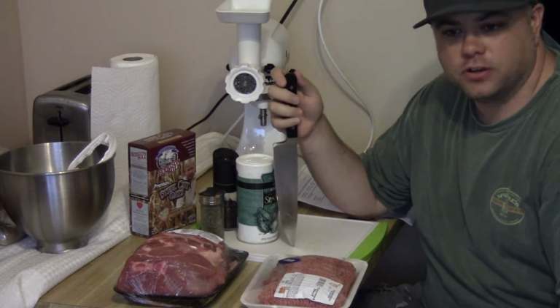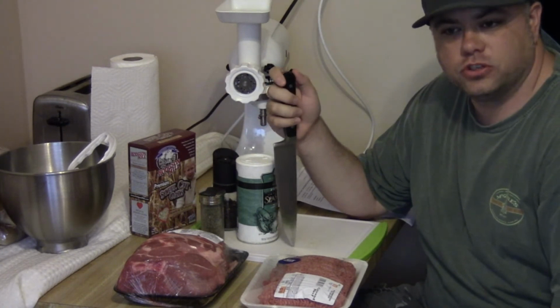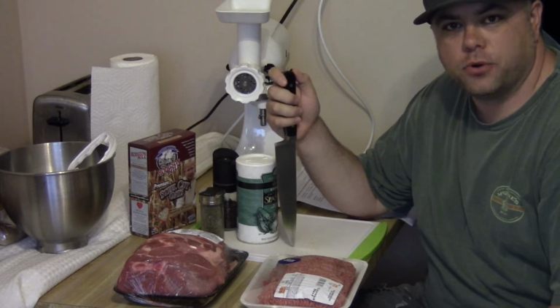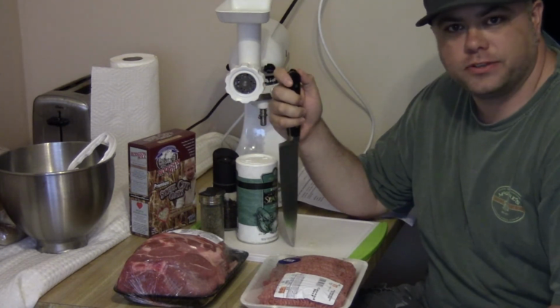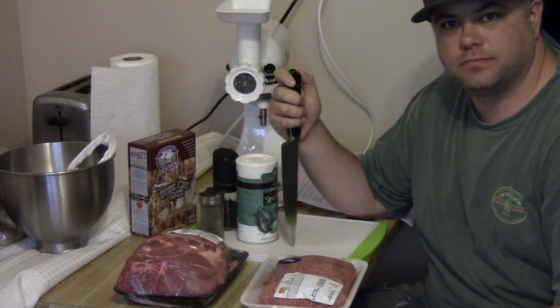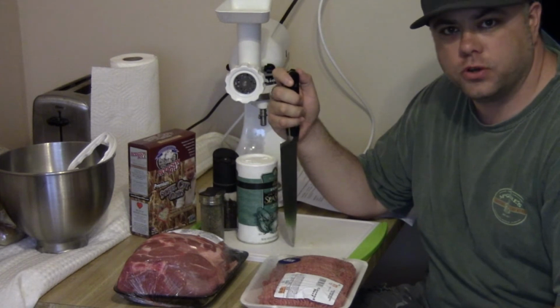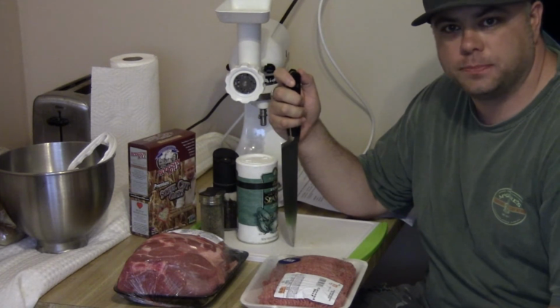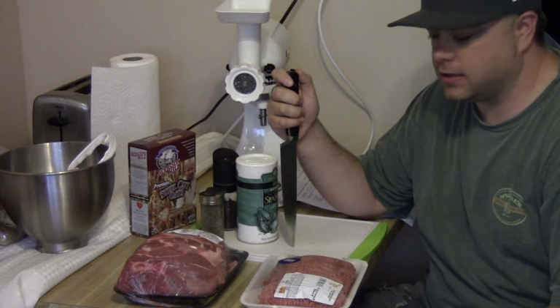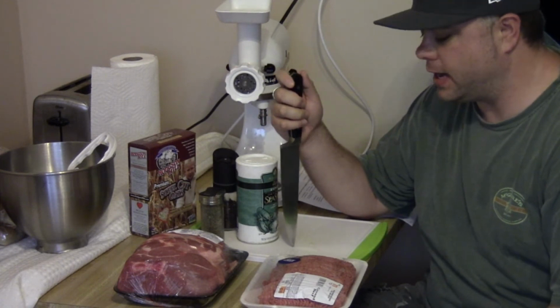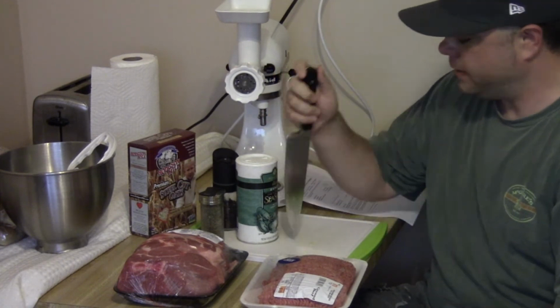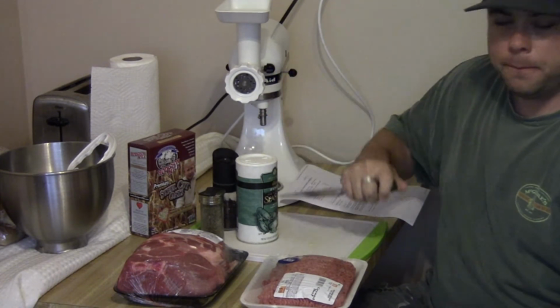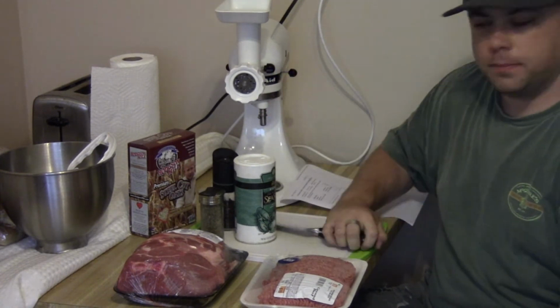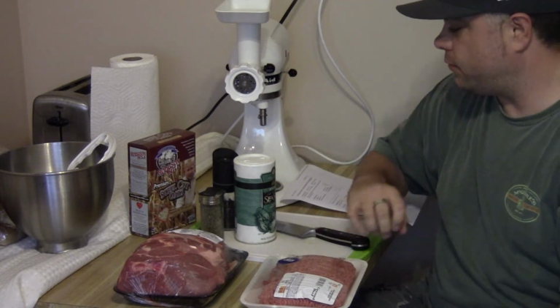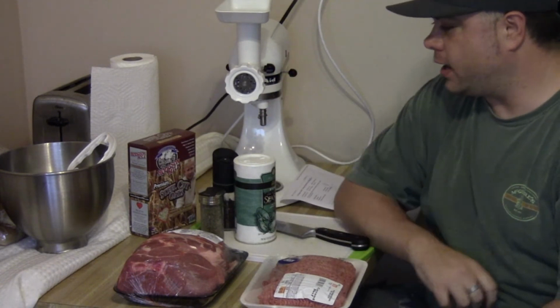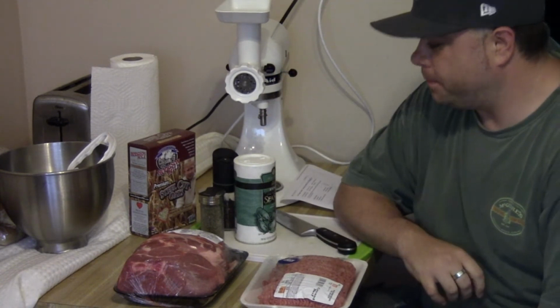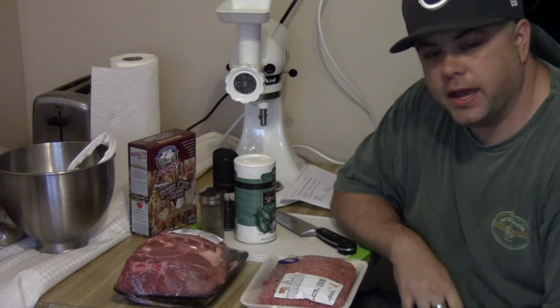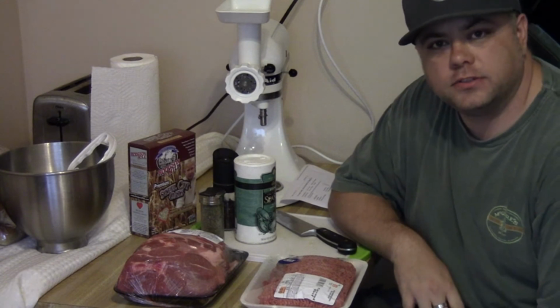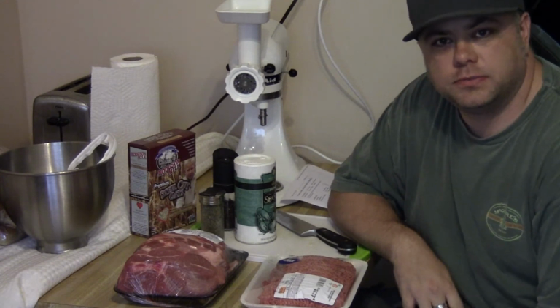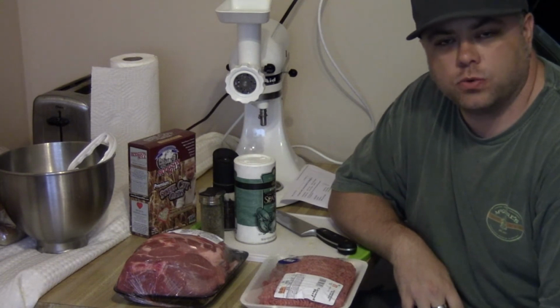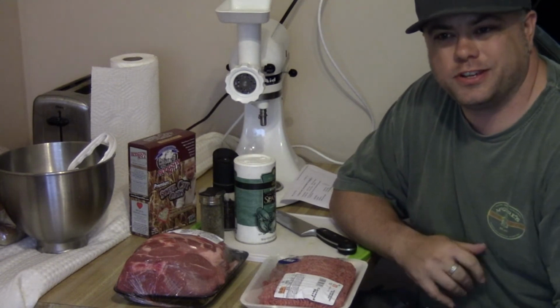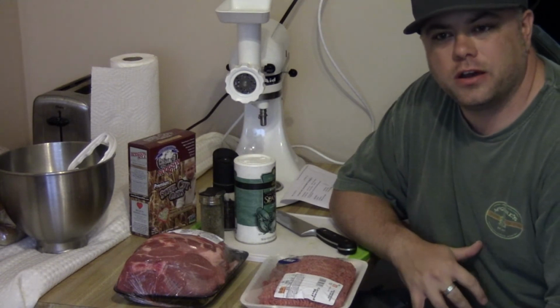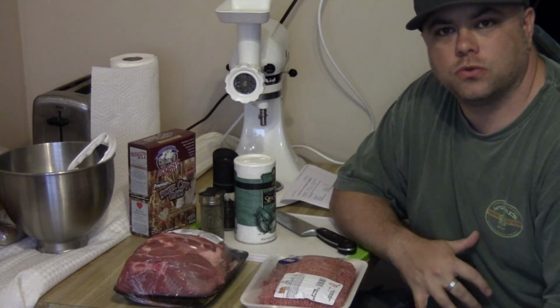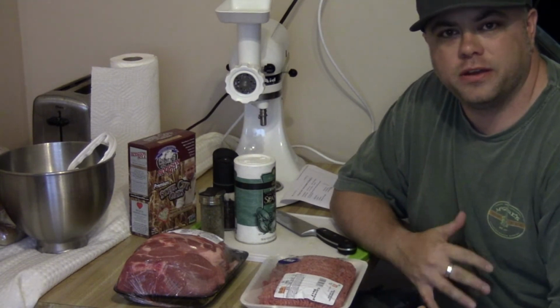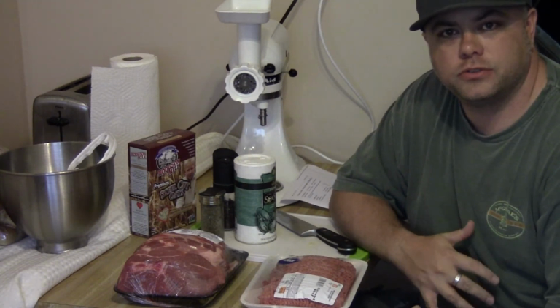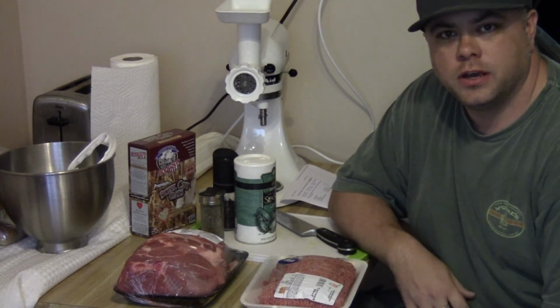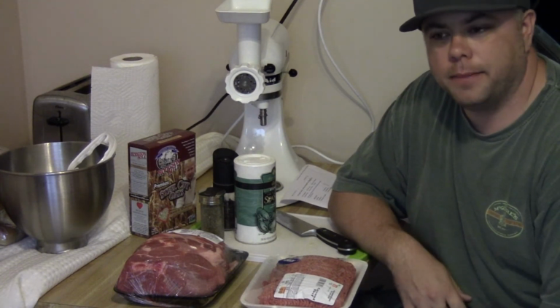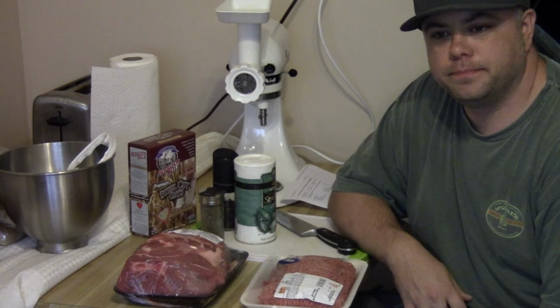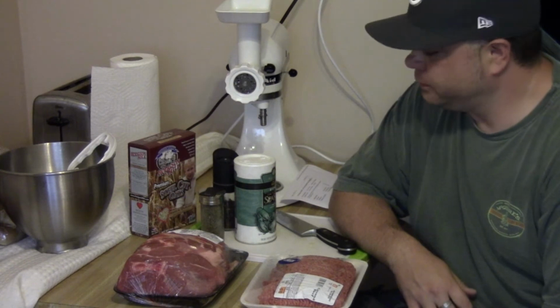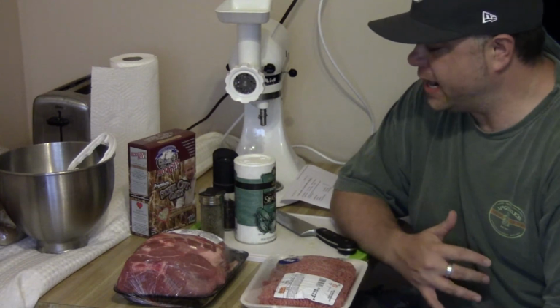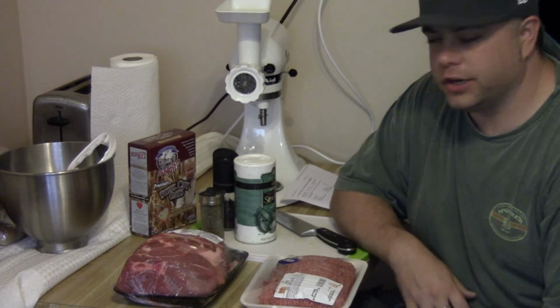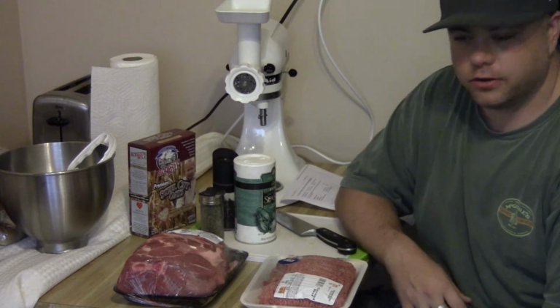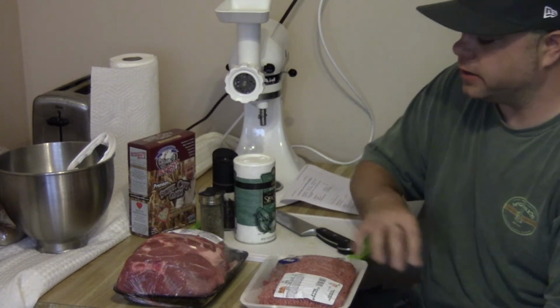It's an old German breakfast food. It's basically pork and beef mixed with steel cut oats or pin oats. Today we're going to use steel cut oats.